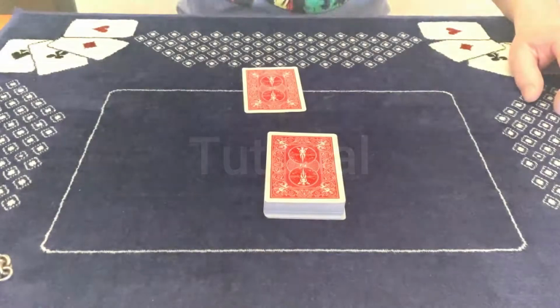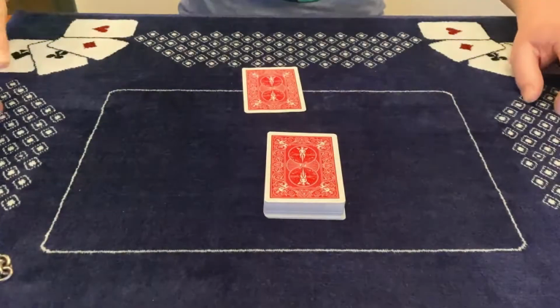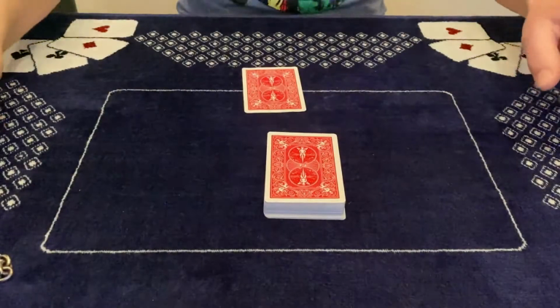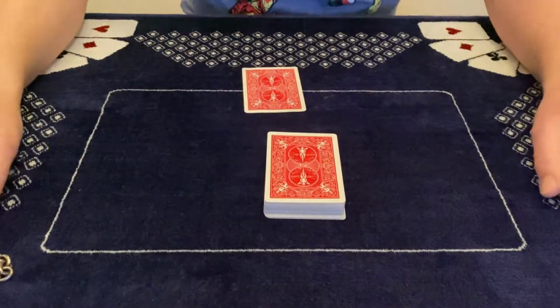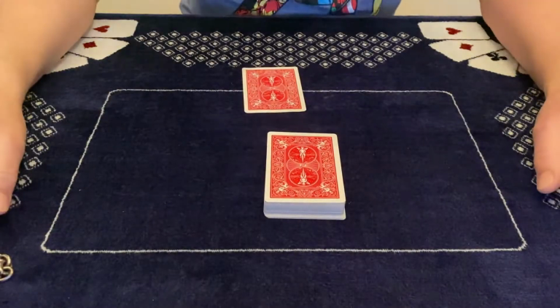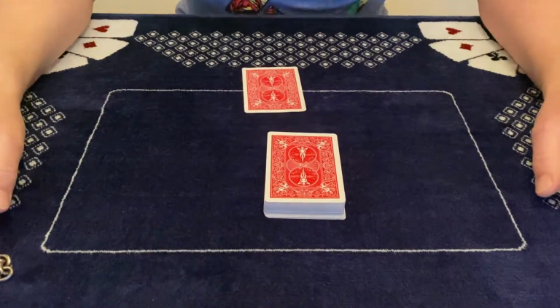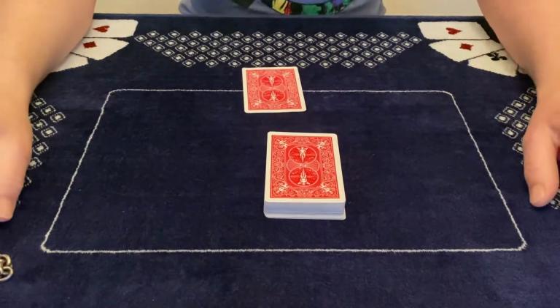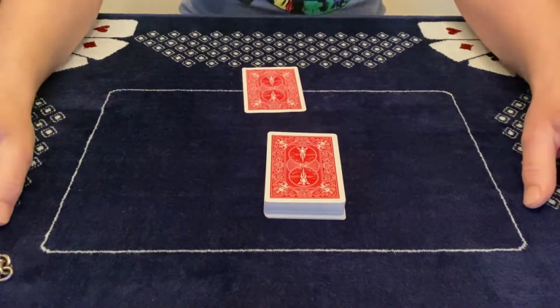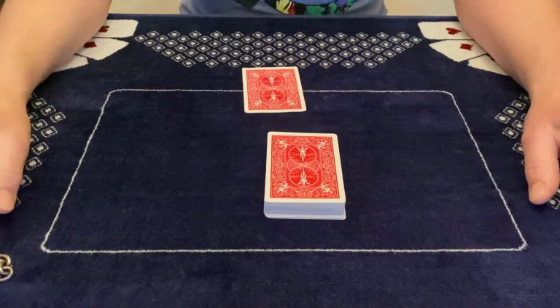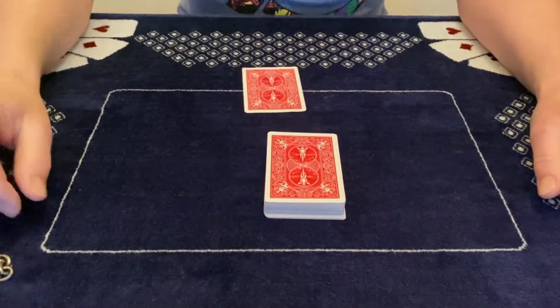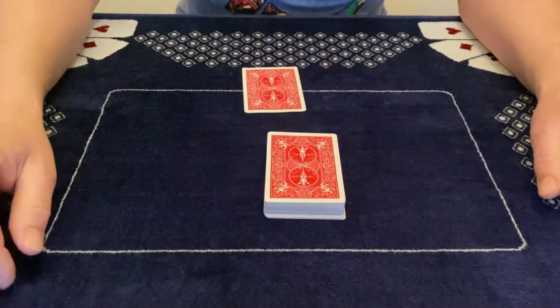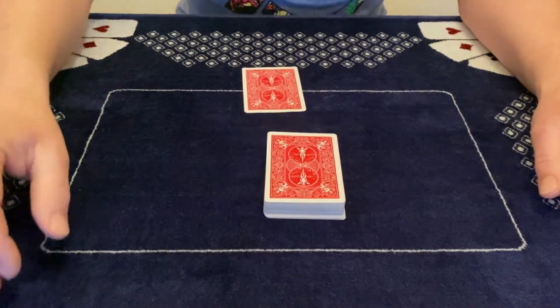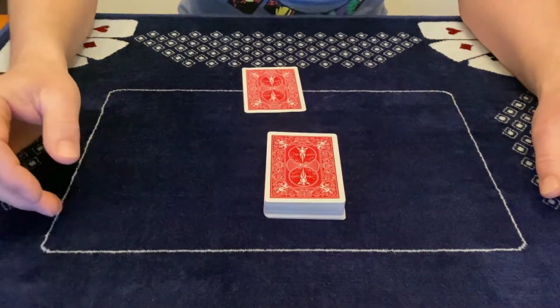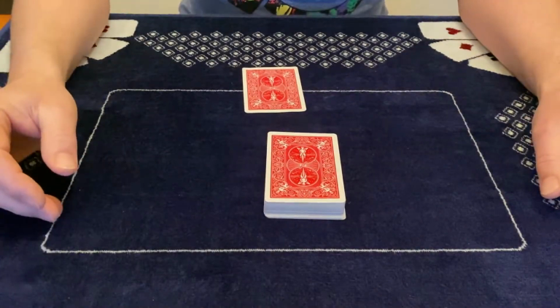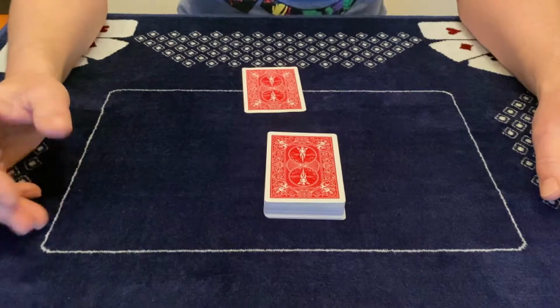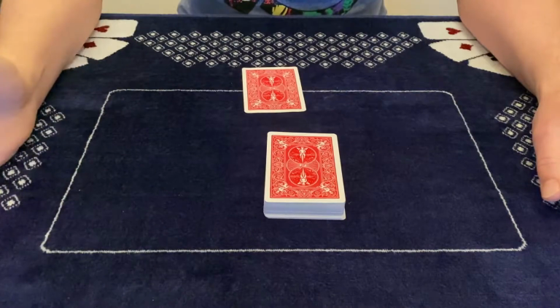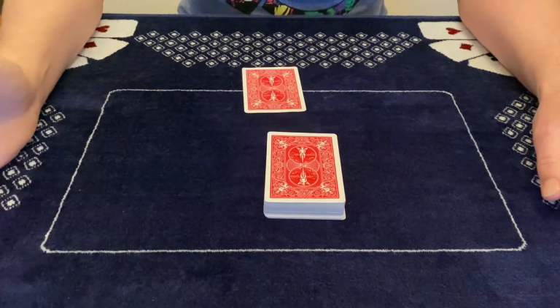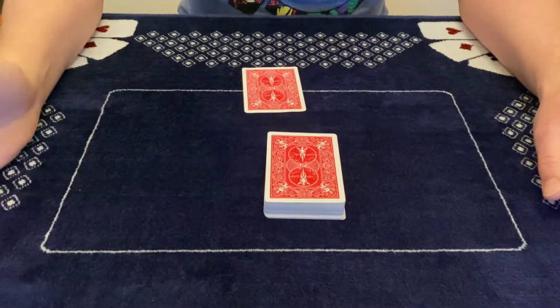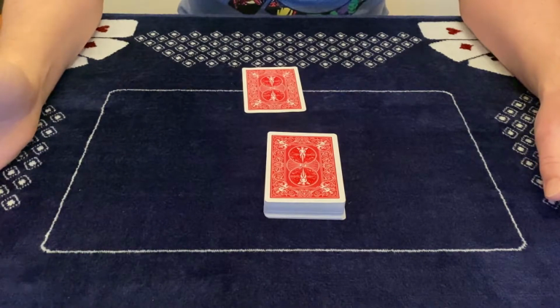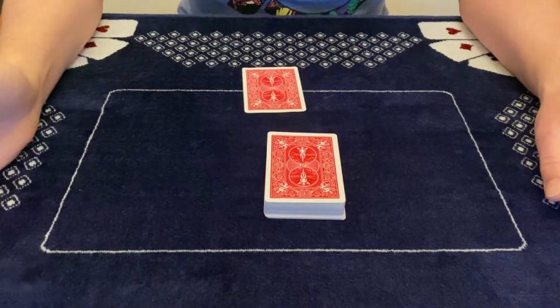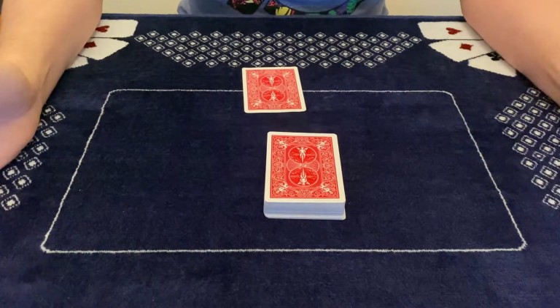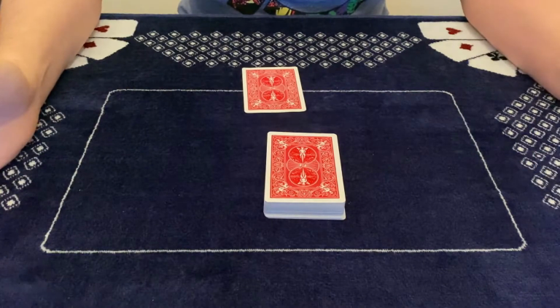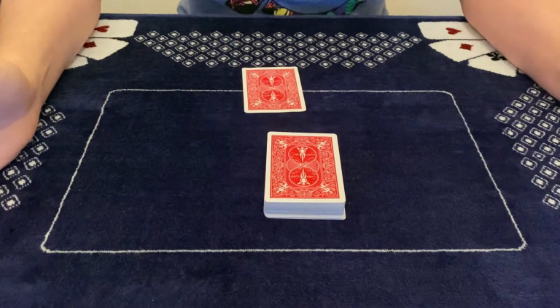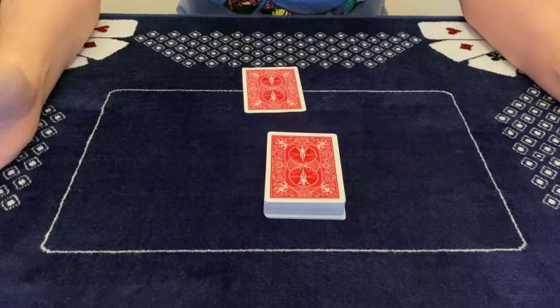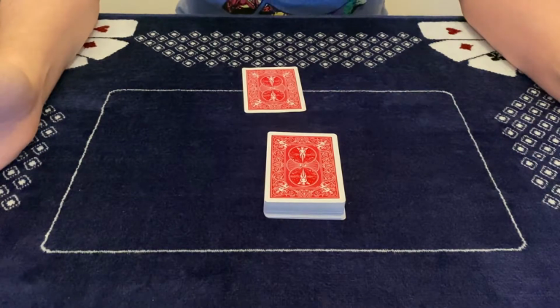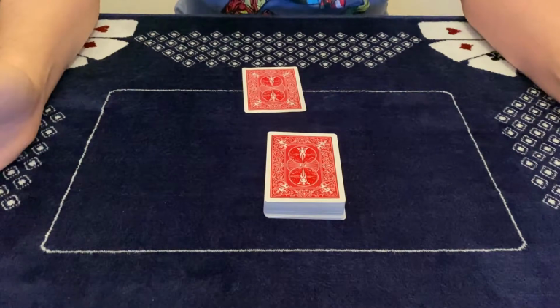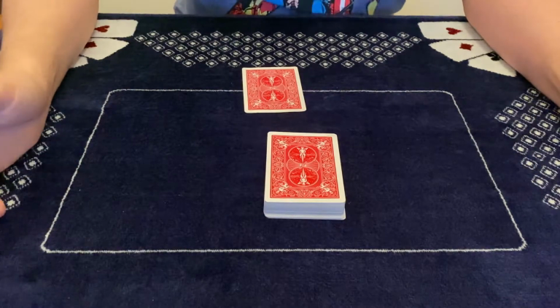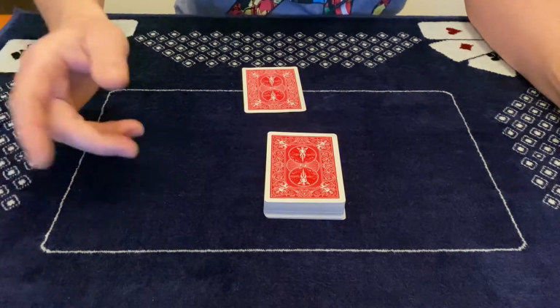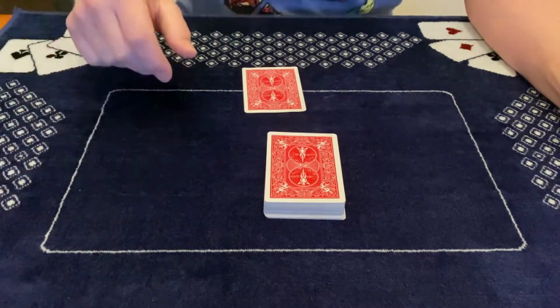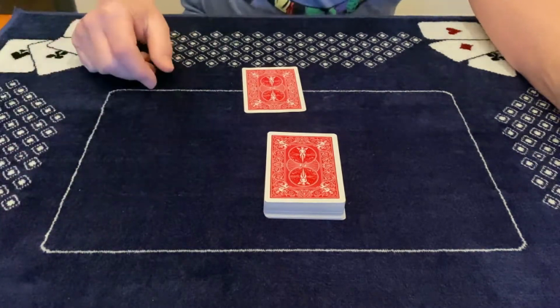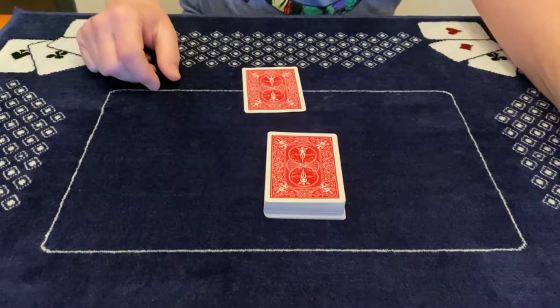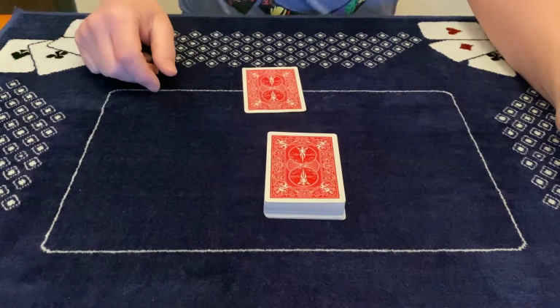Hello guys, welcome back to the channel. What you just saw was a Card to Wallet, or you can use it as a Card to Anywhere, and here's how it's done.